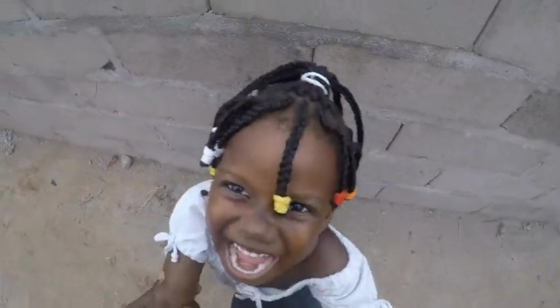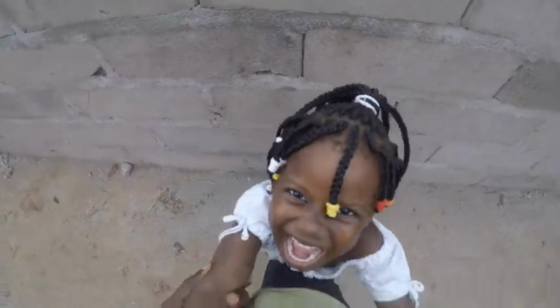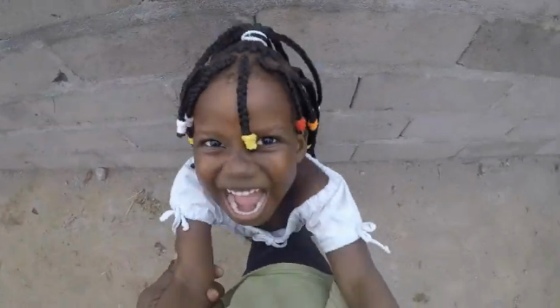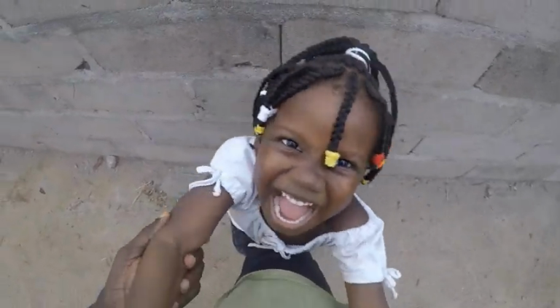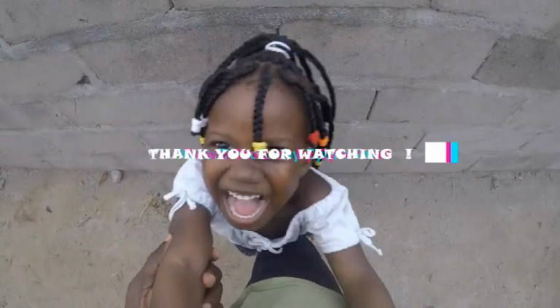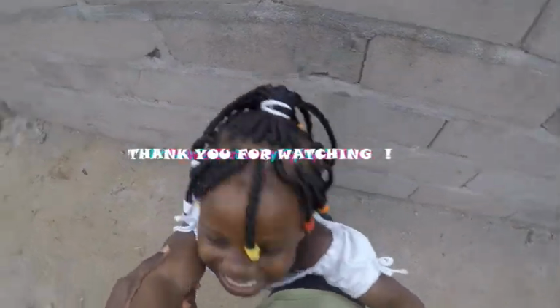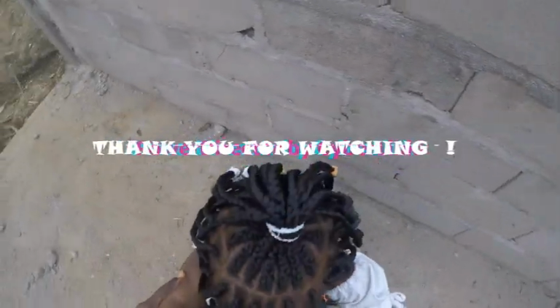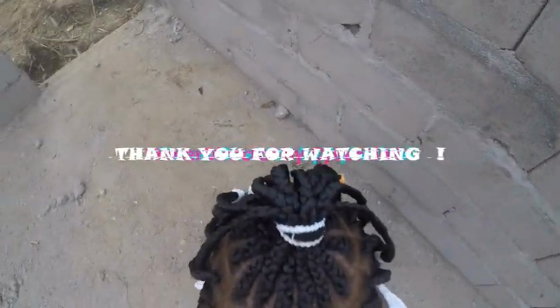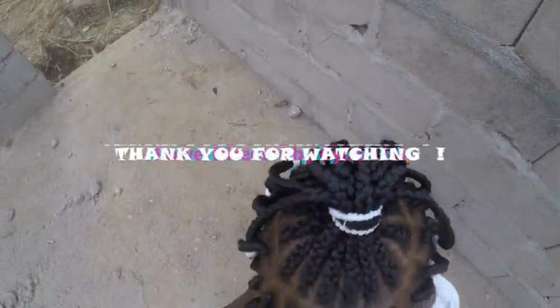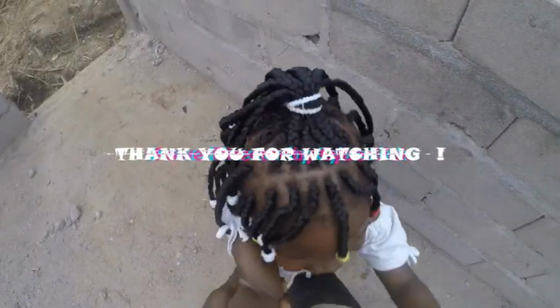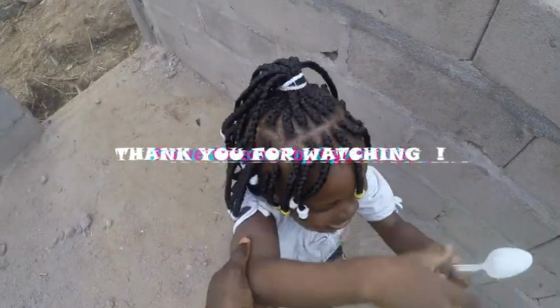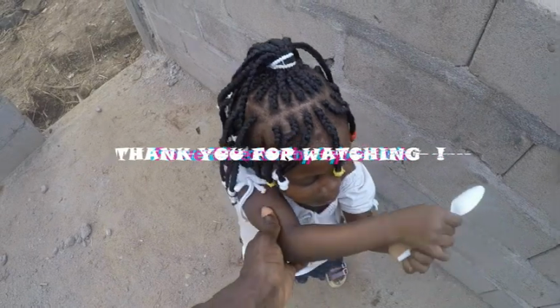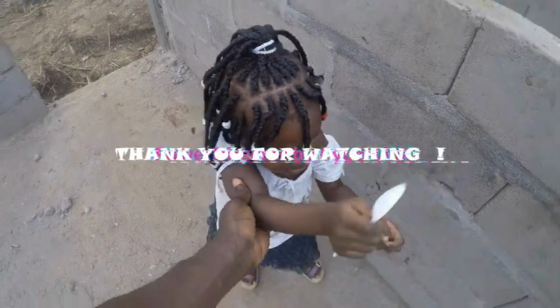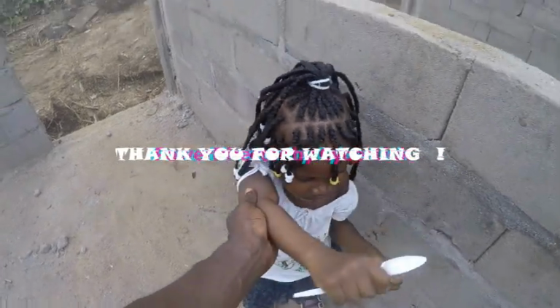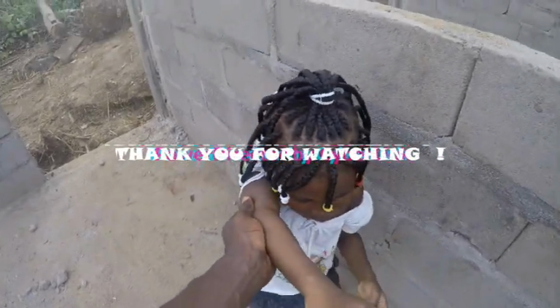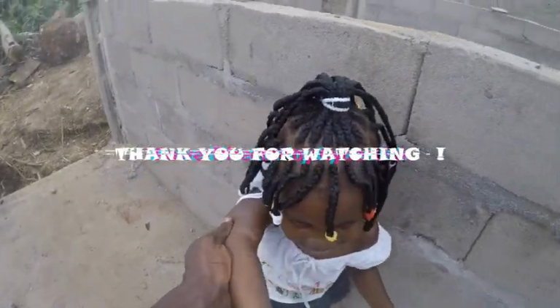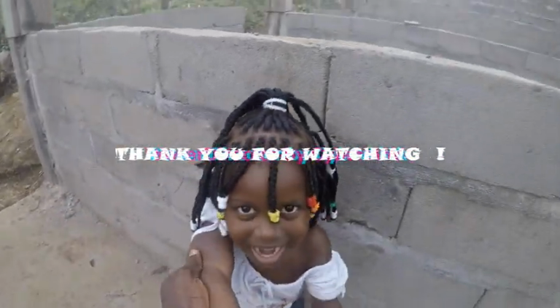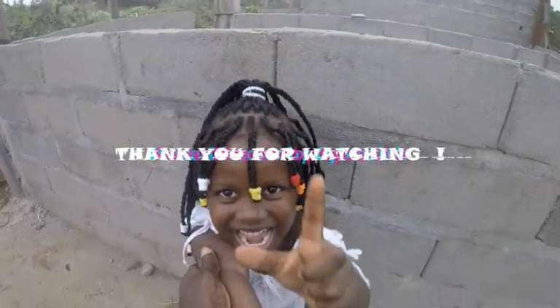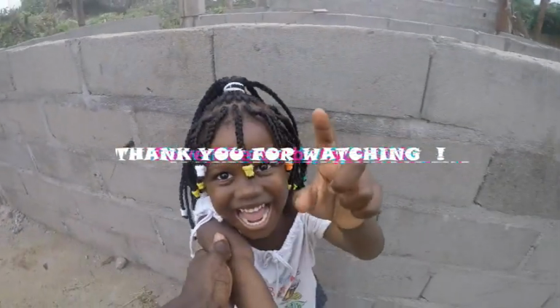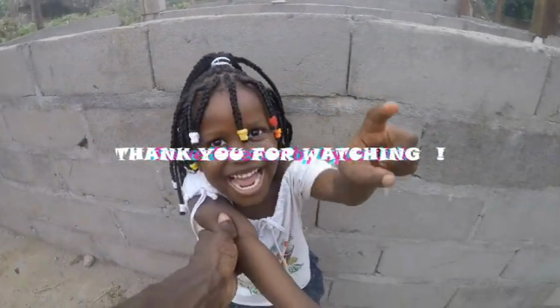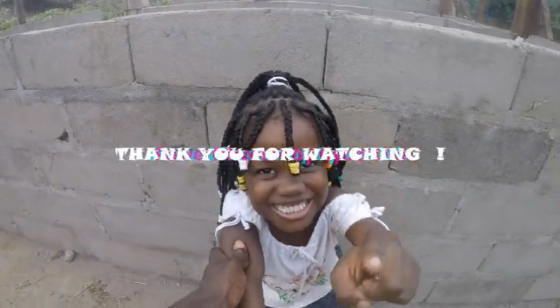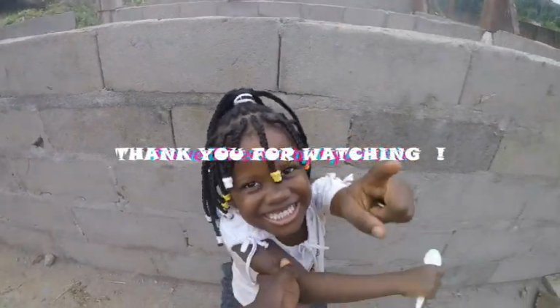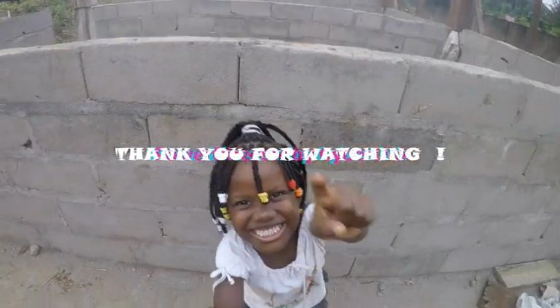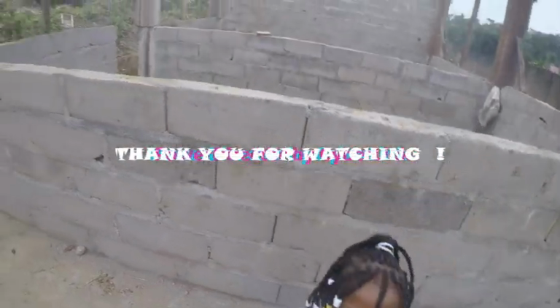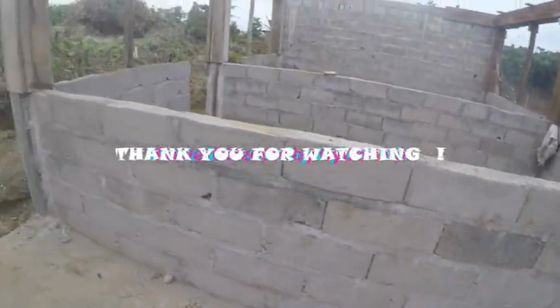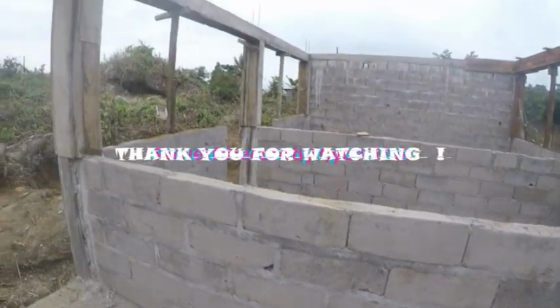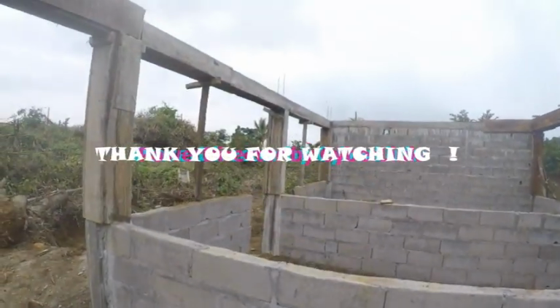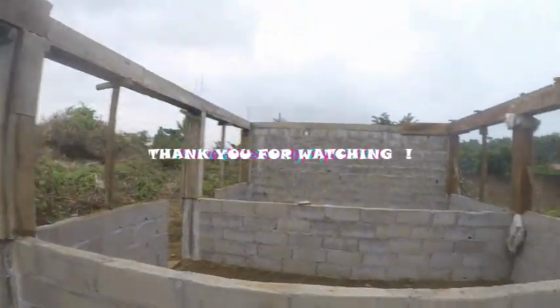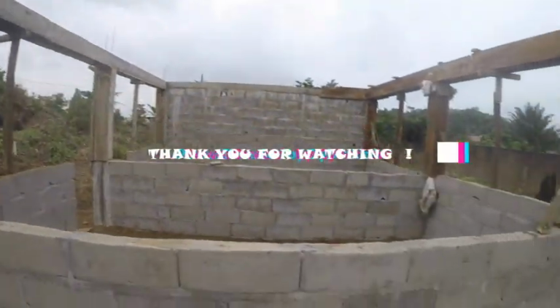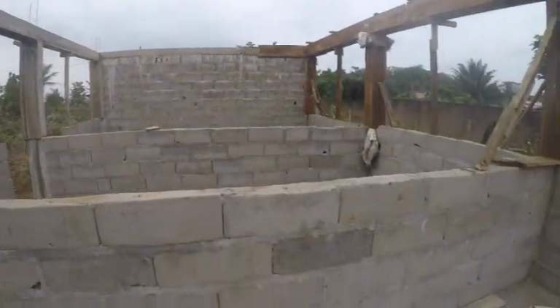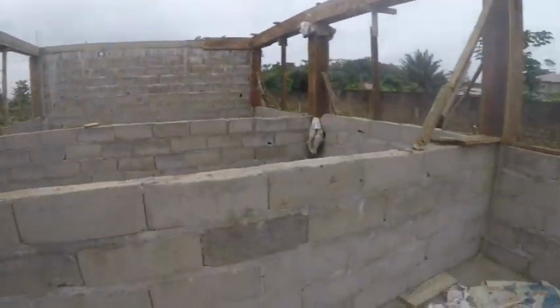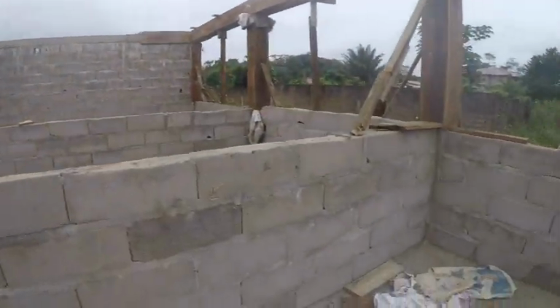Subscribe, hit the notification bell, and I will see you on the next one. Peace.